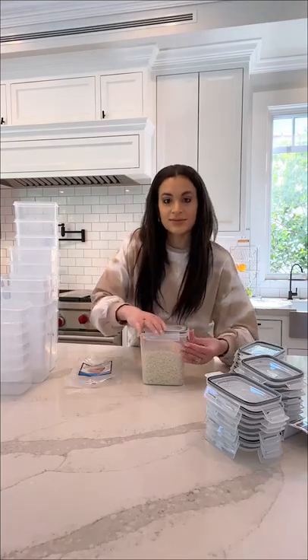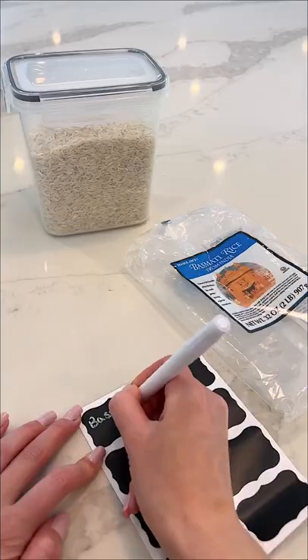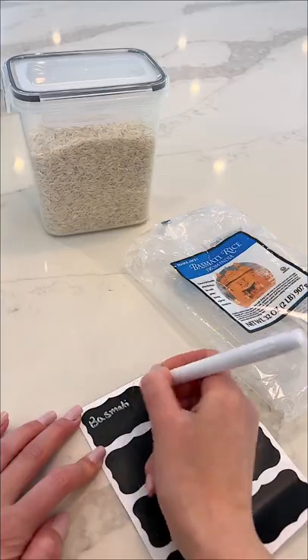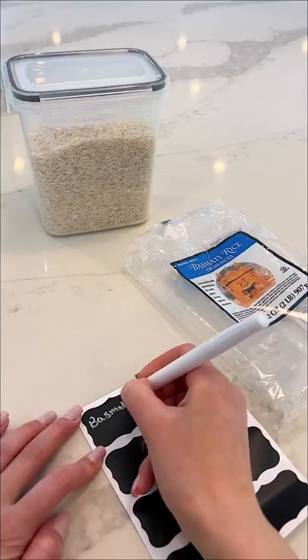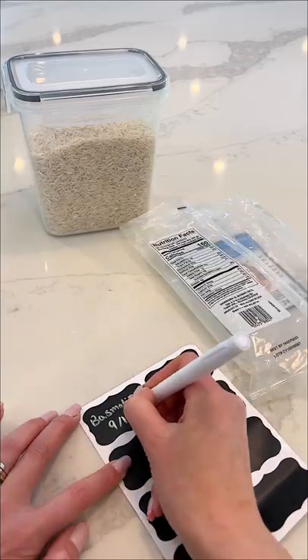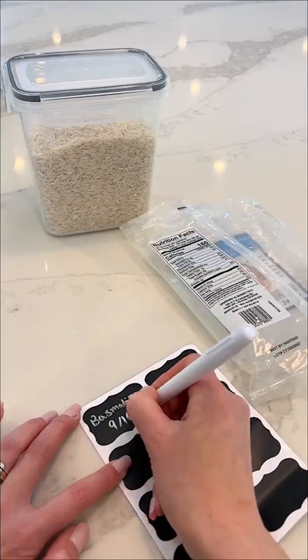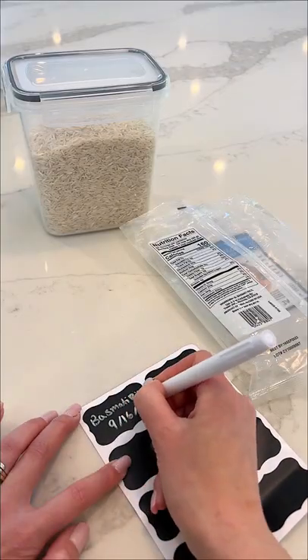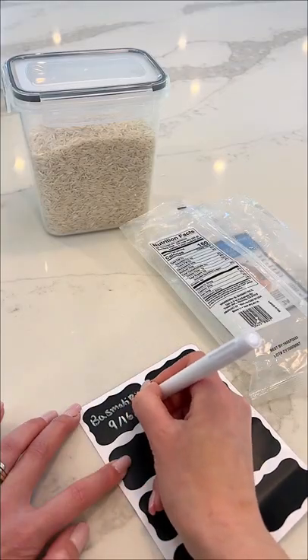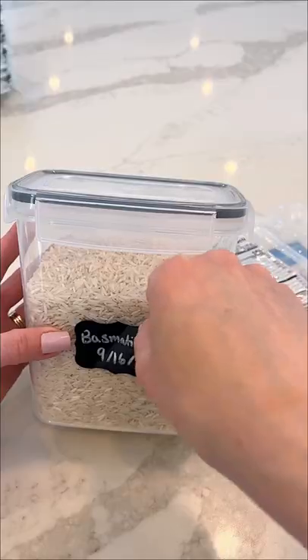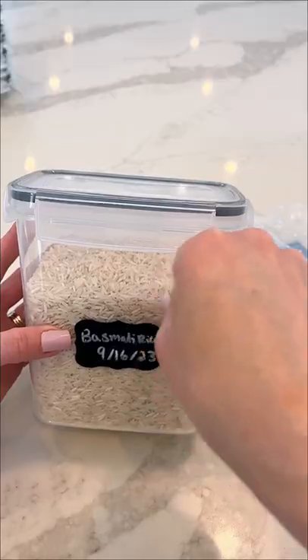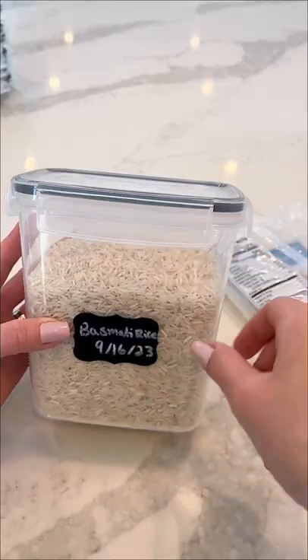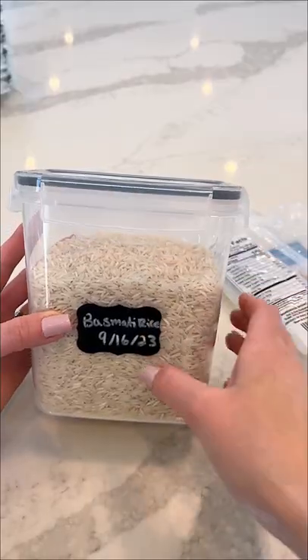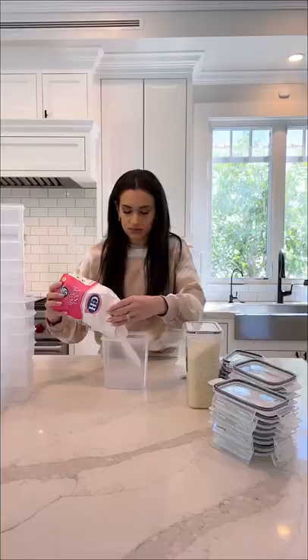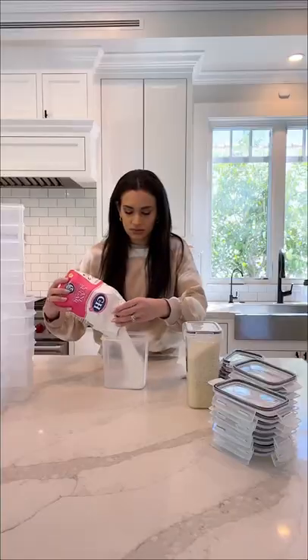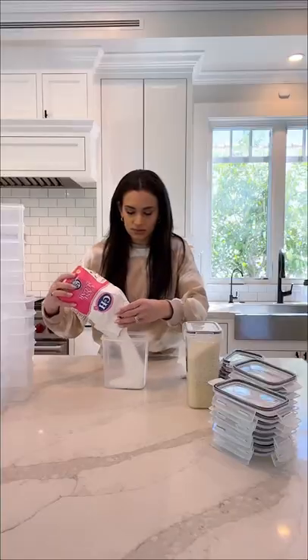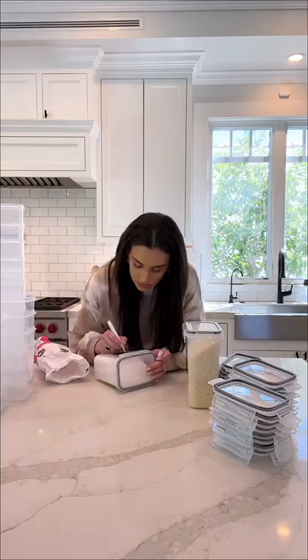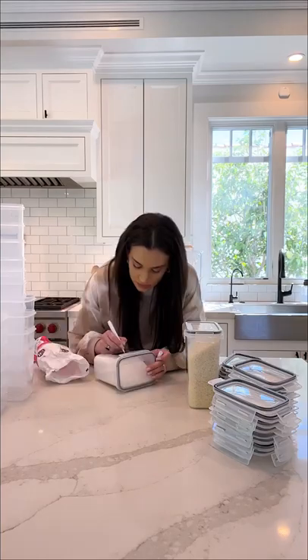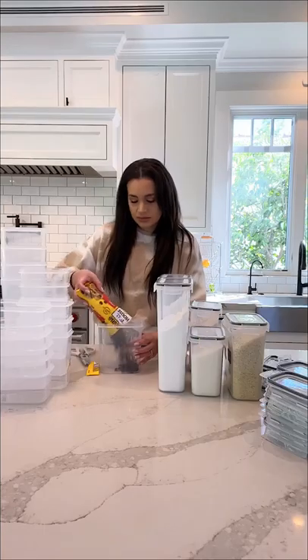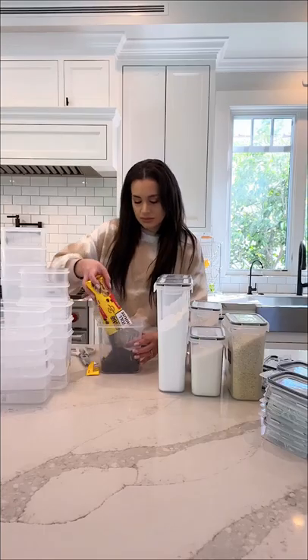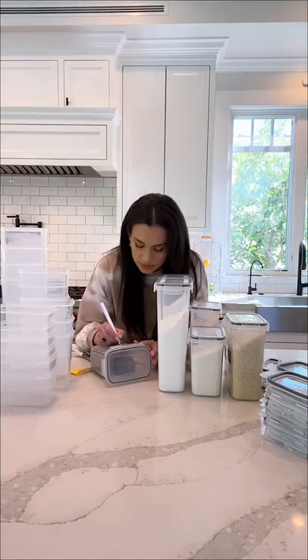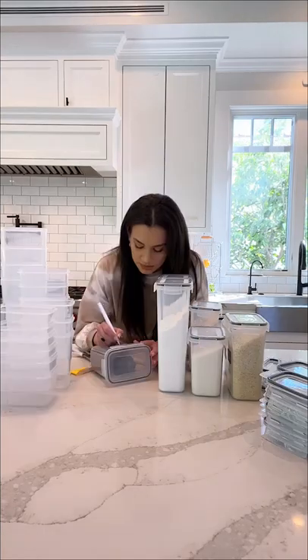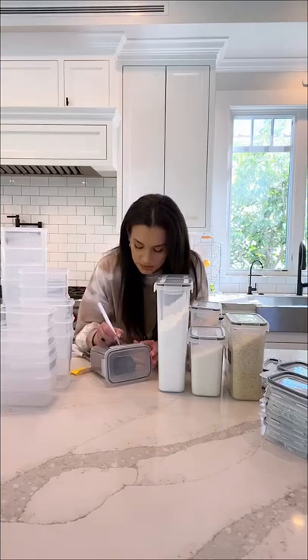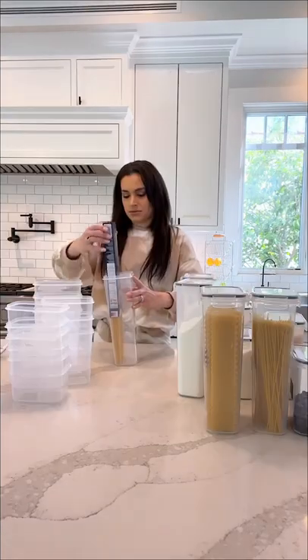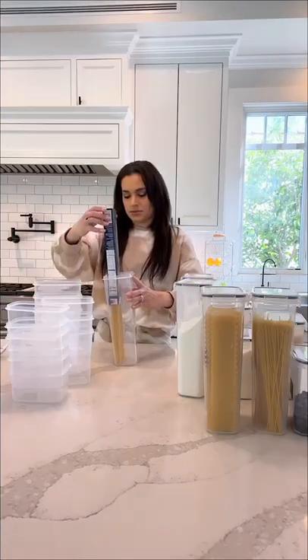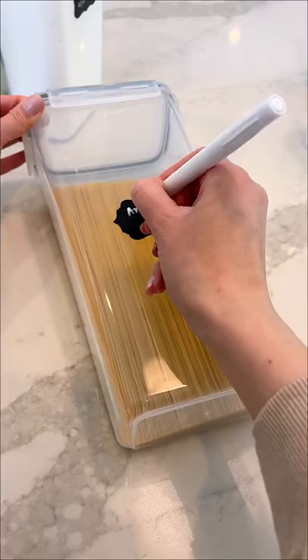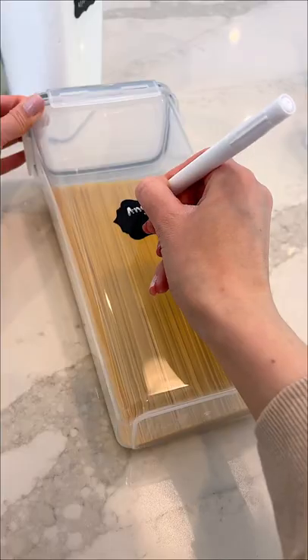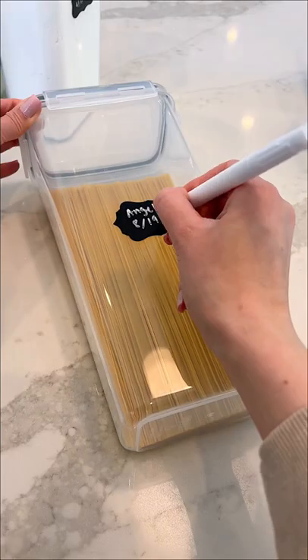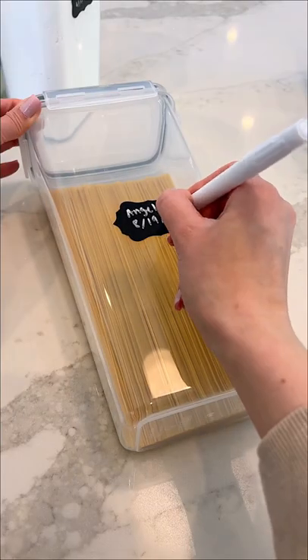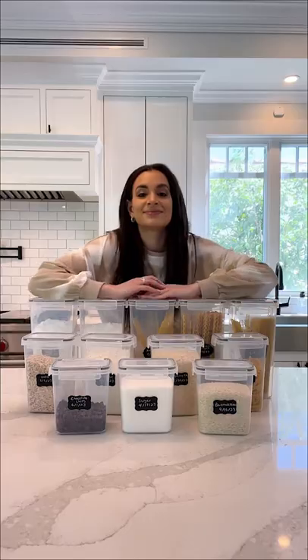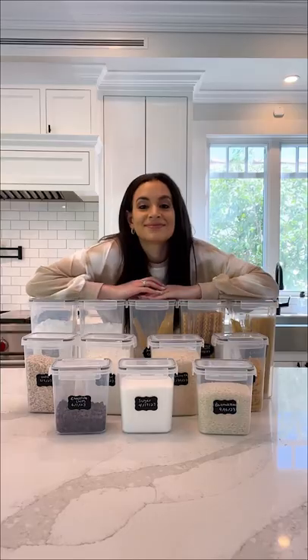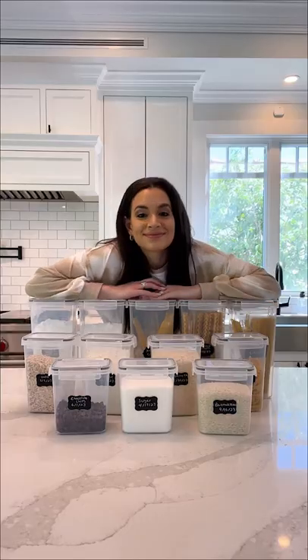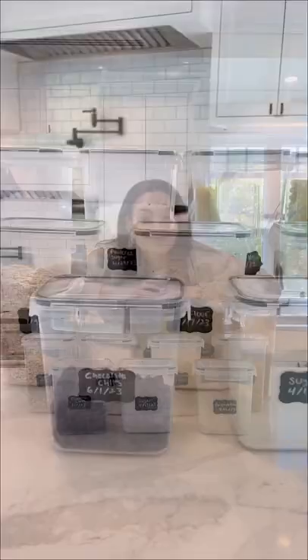The containers are airtight so your food will stay fresher longer. I labeled the name of all the food and the expiration date from the original packaging so I can keep track of everything.